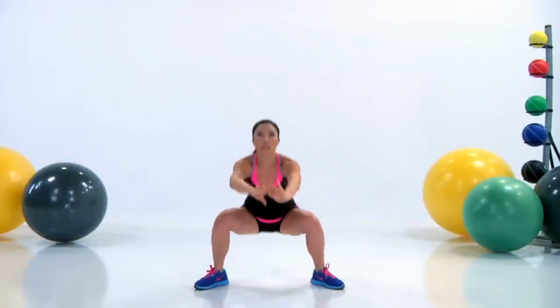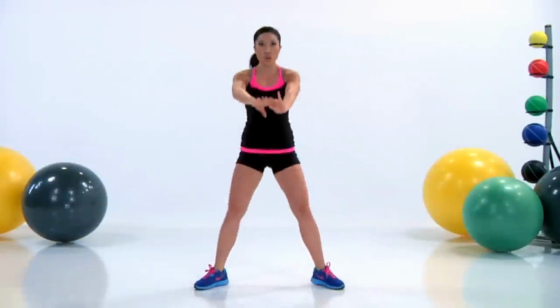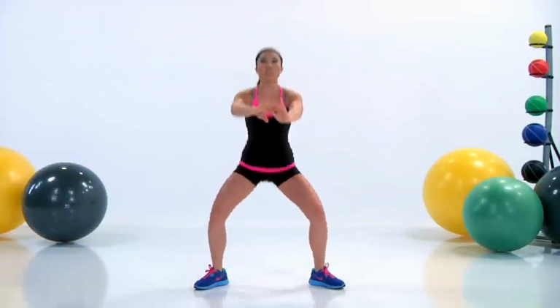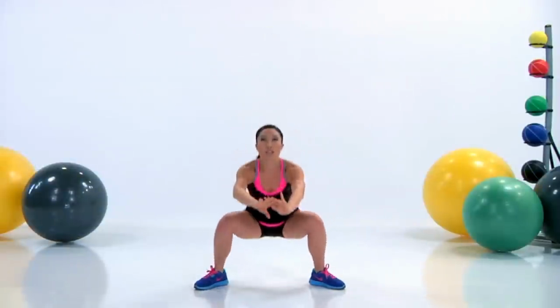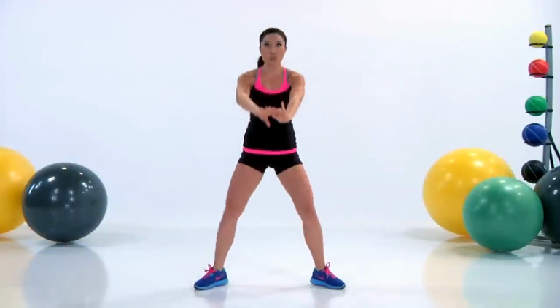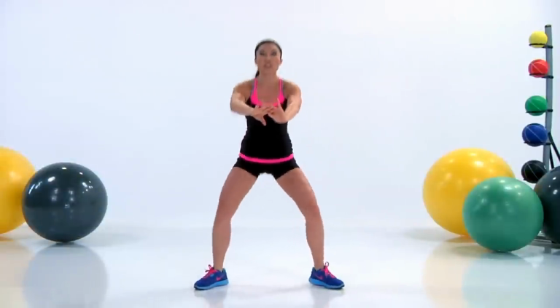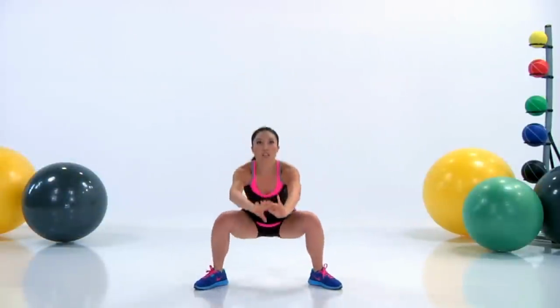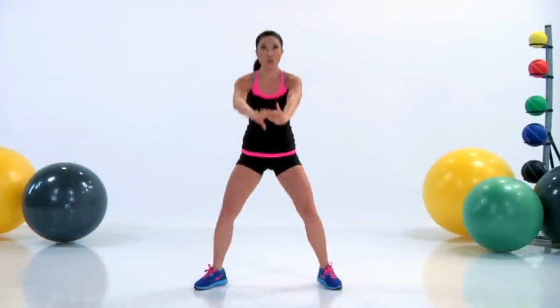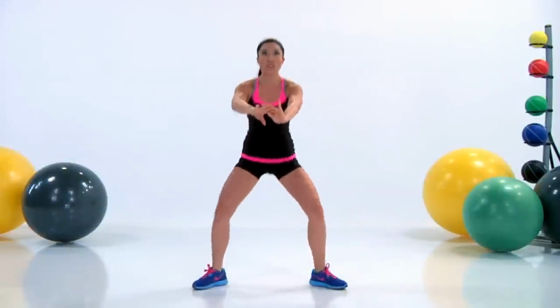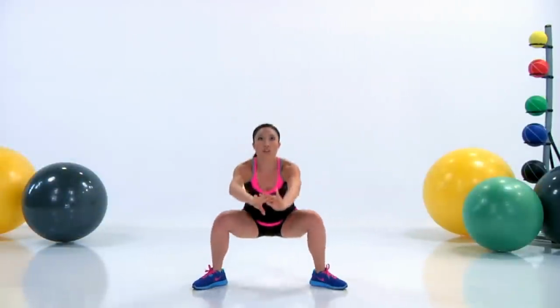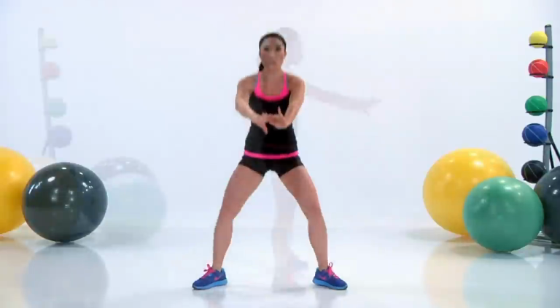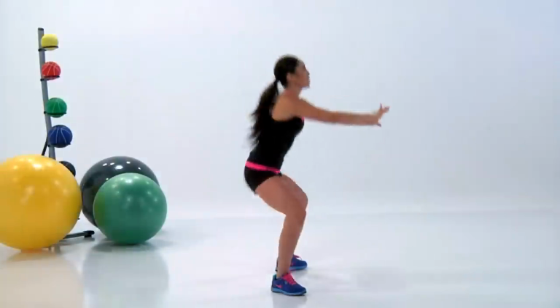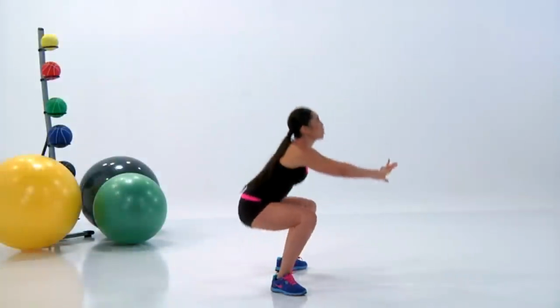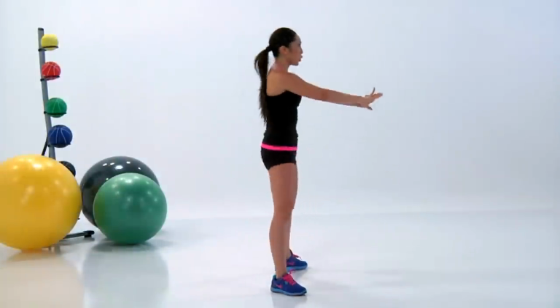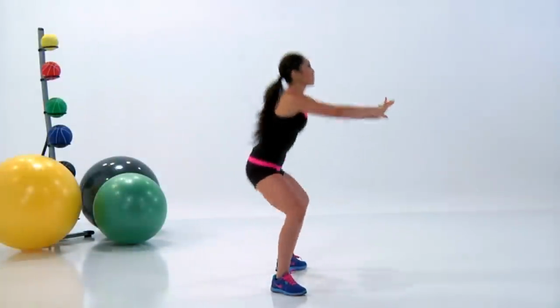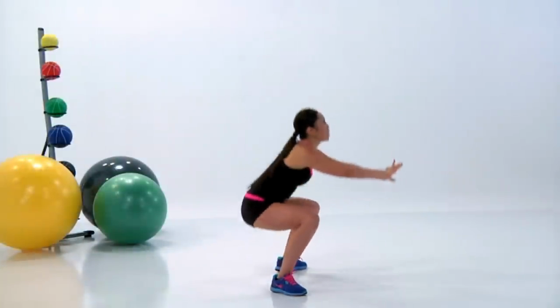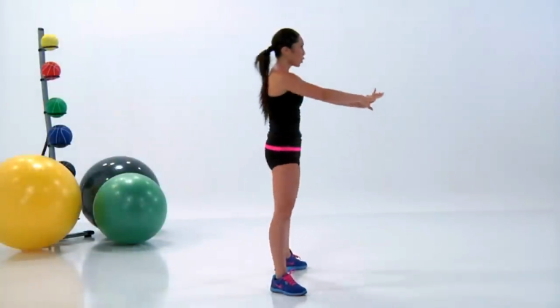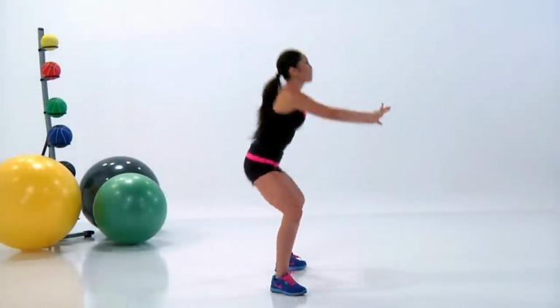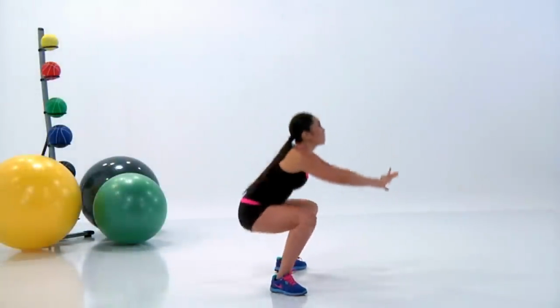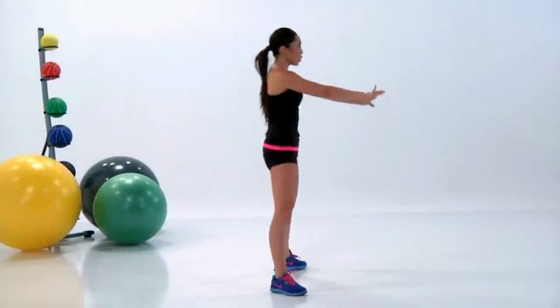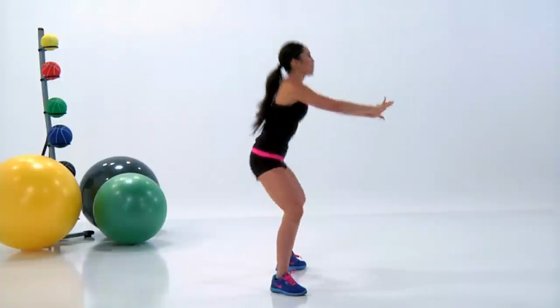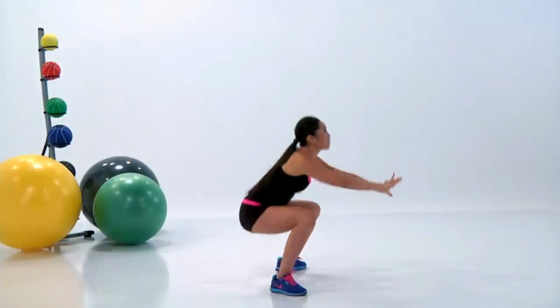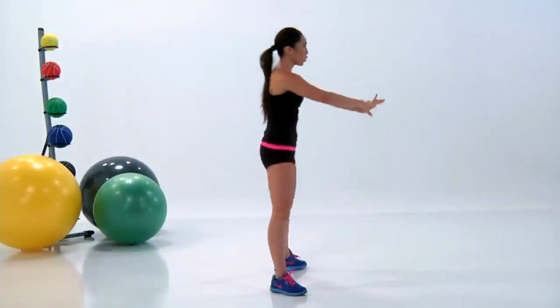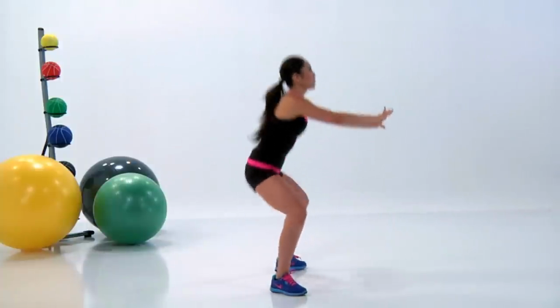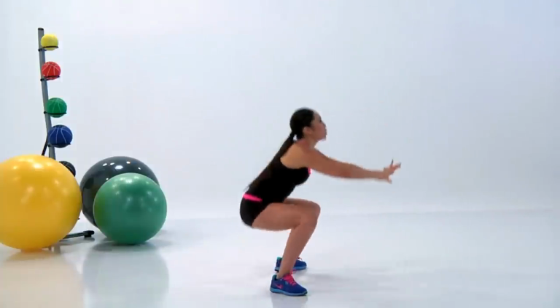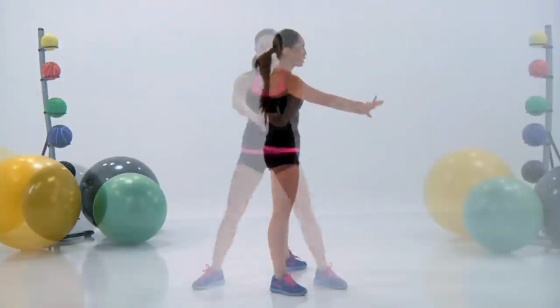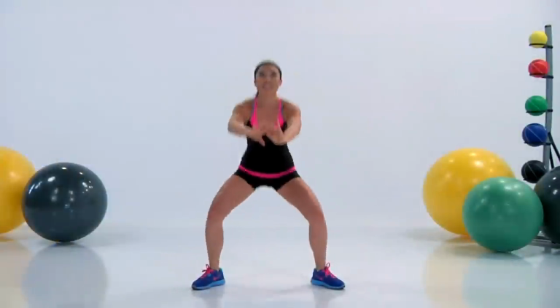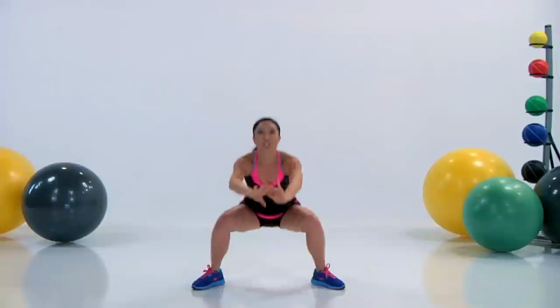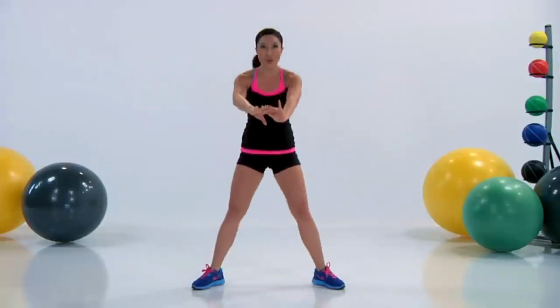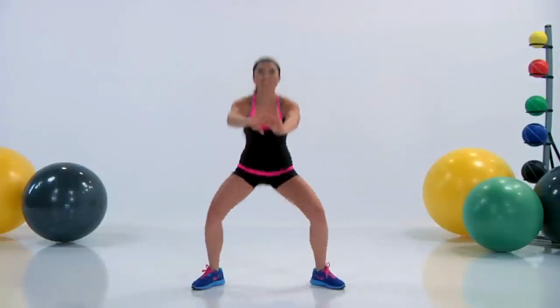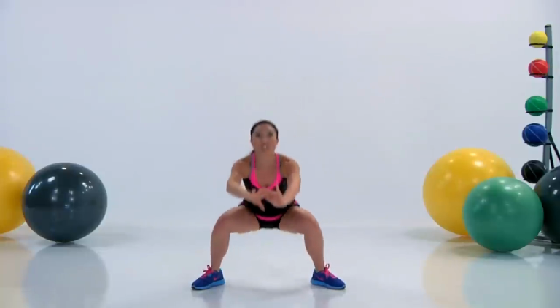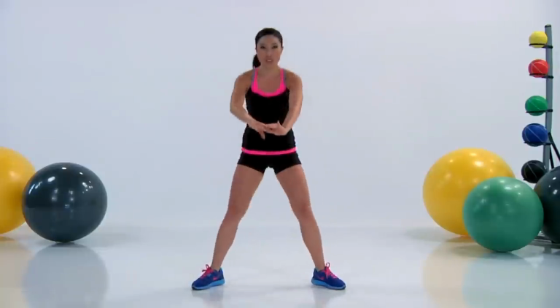This is your intermediate level, so I just want you to push yourself. Breathe hard — inhale down, exhale up. You've got it, try to keep up with me. I know I'm having a hard time too, but it looks like I'm enjoying it, so try to enjoy yourself.